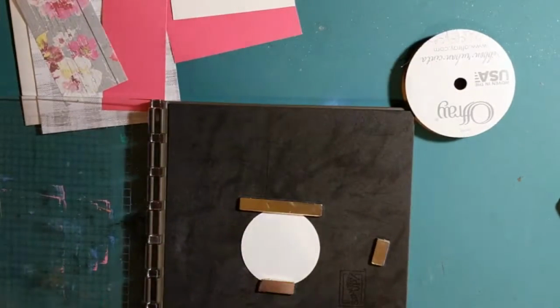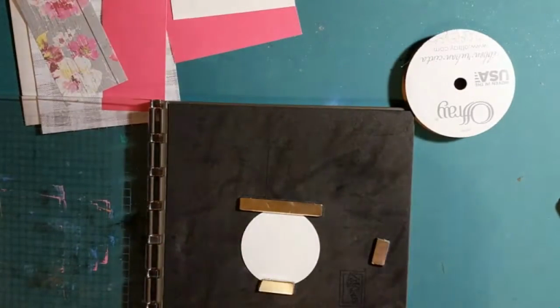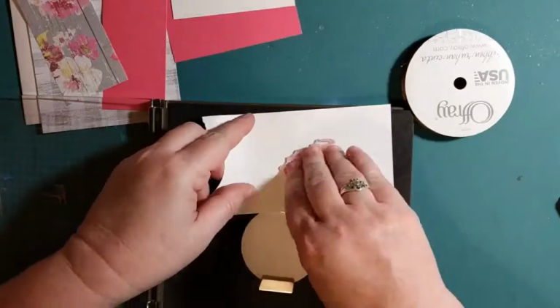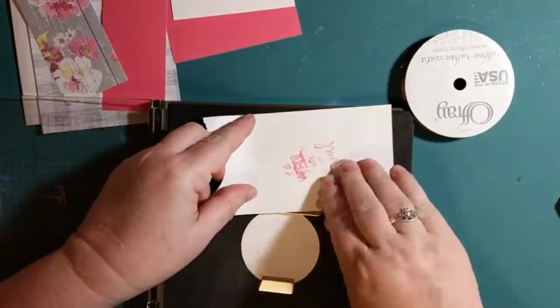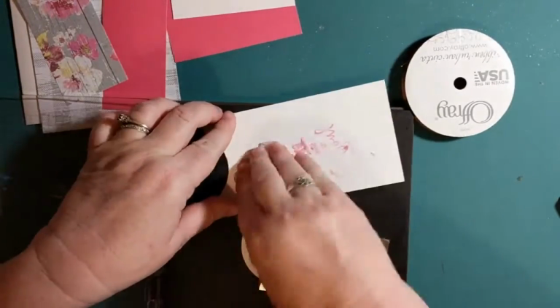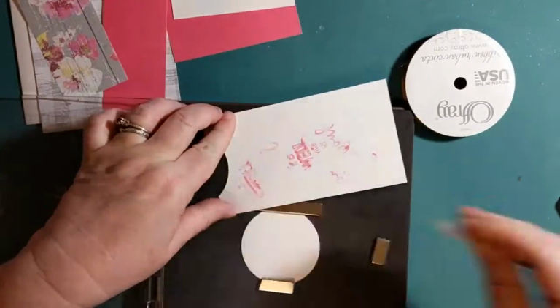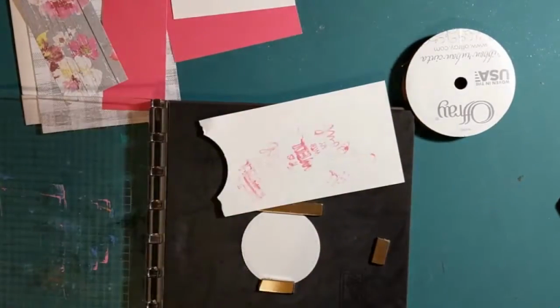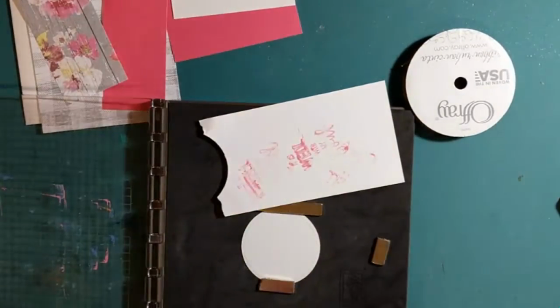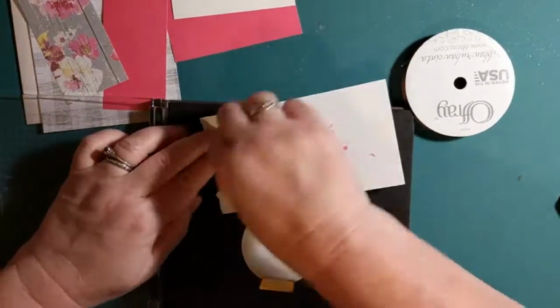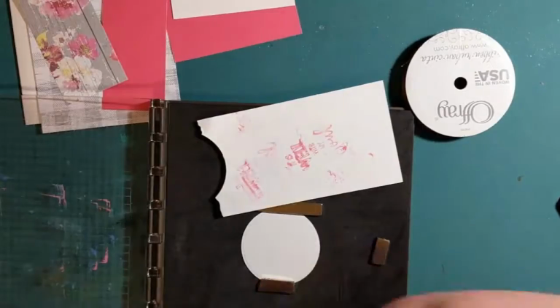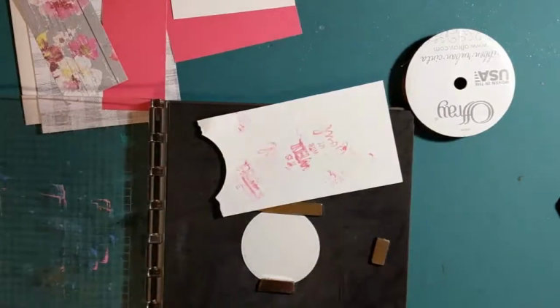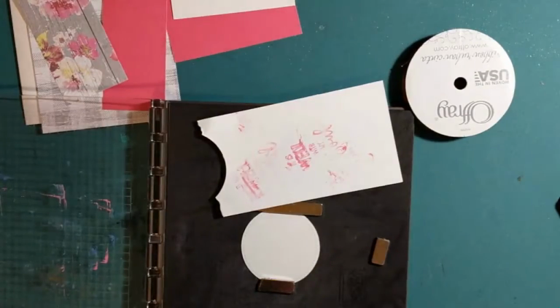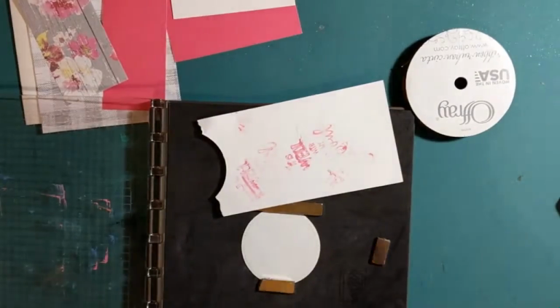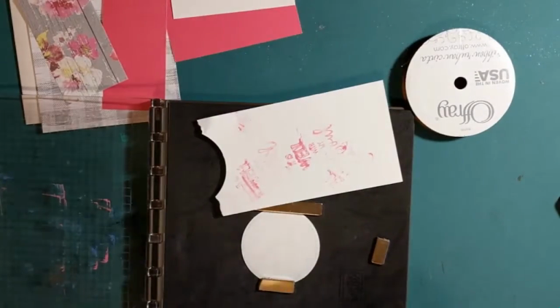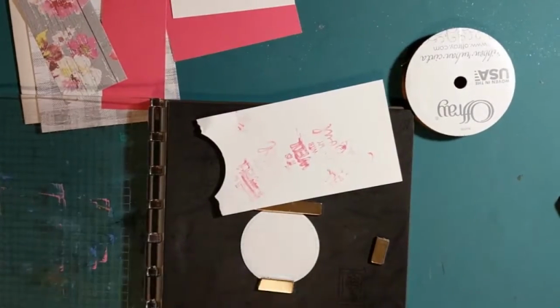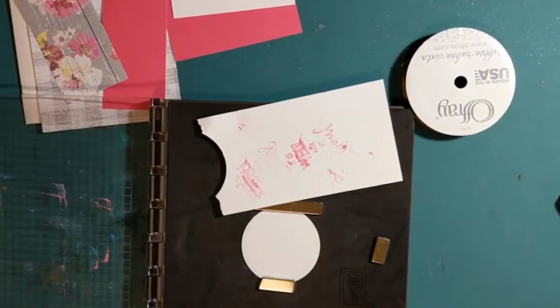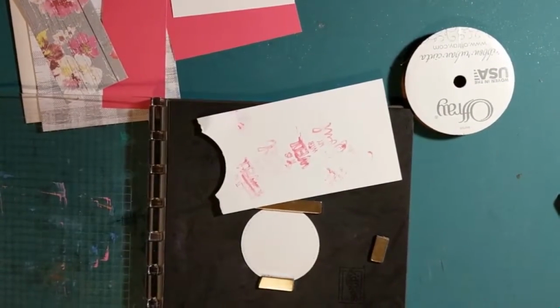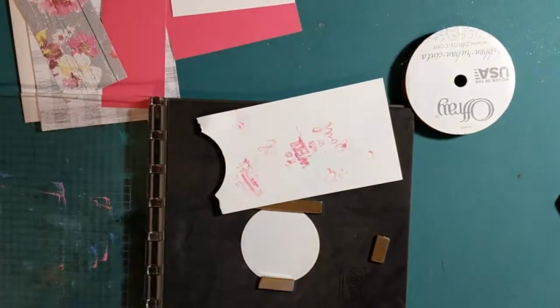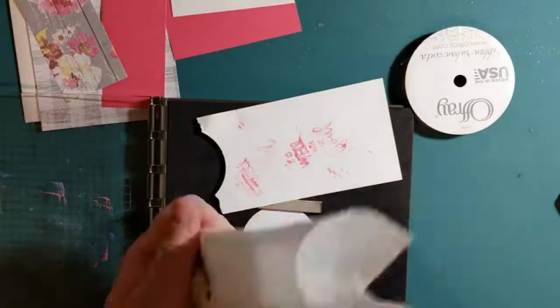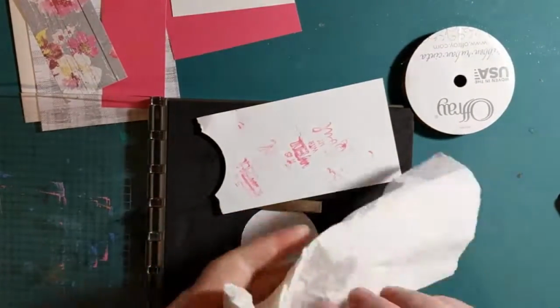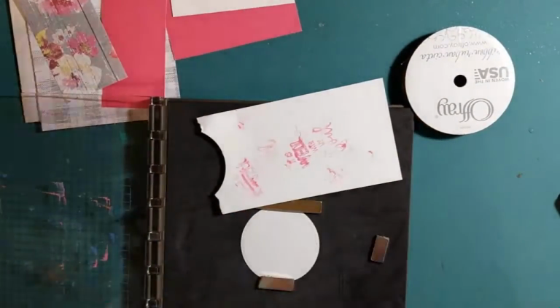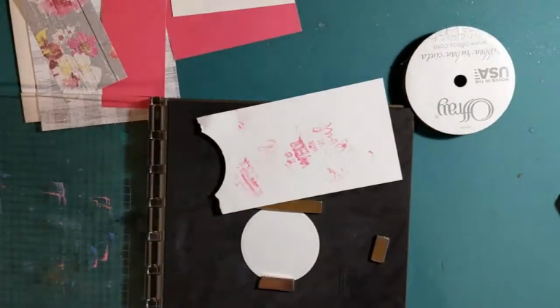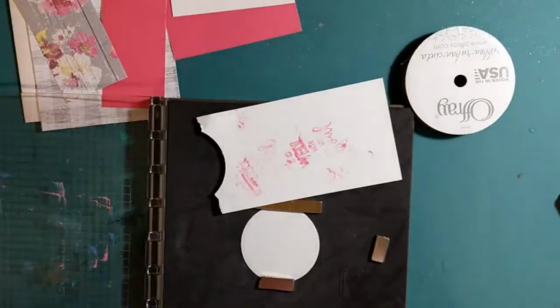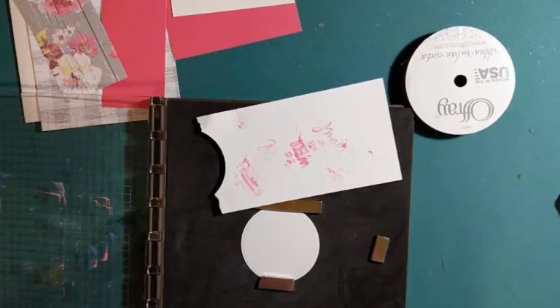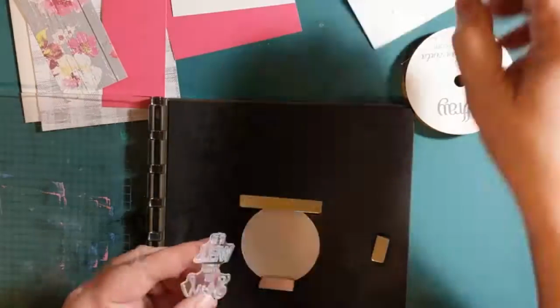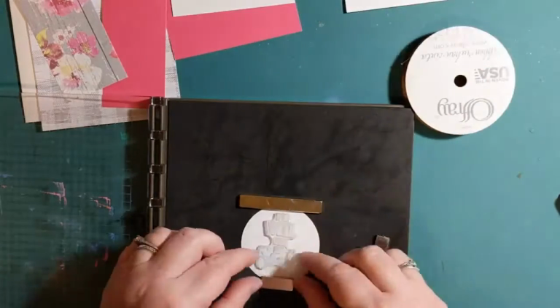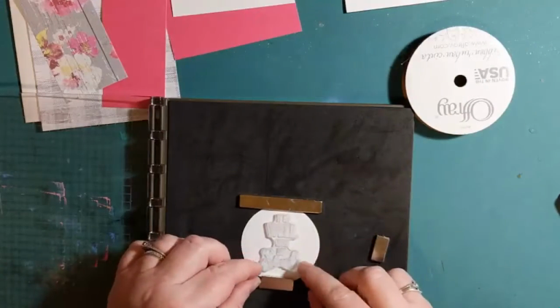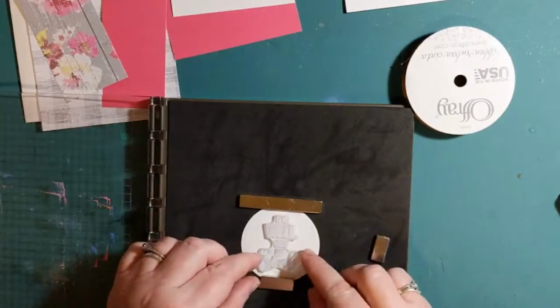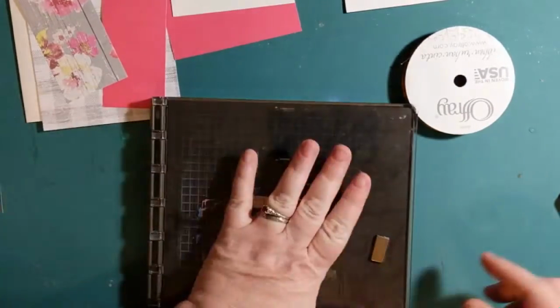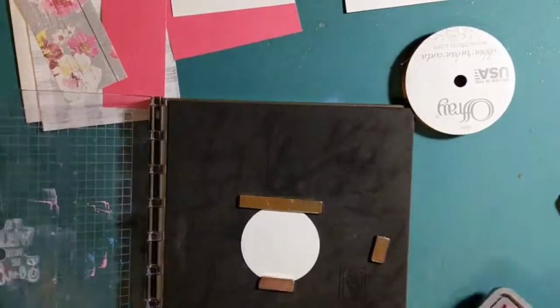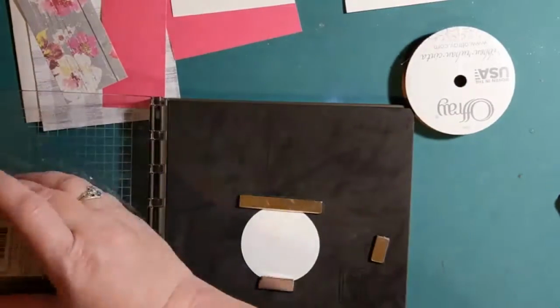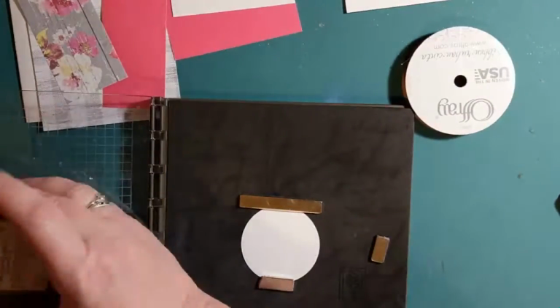I repeated the process because, of course, I made a boo-boo on the first one. We're going to get that just right. Perfect.